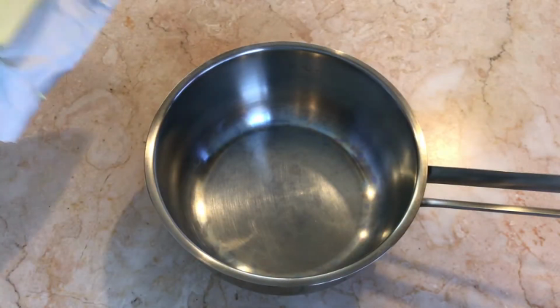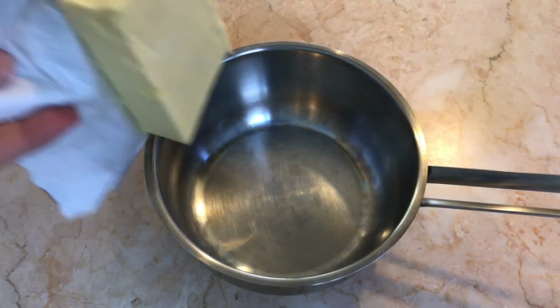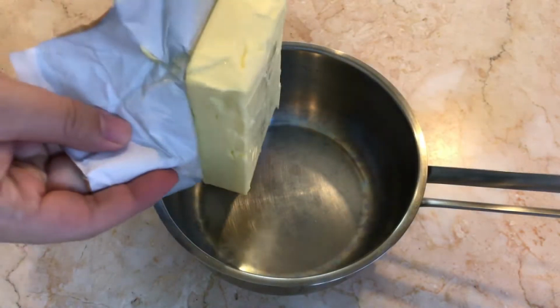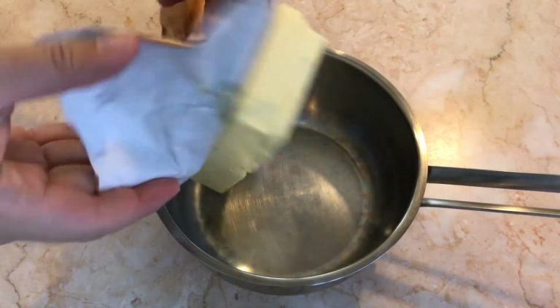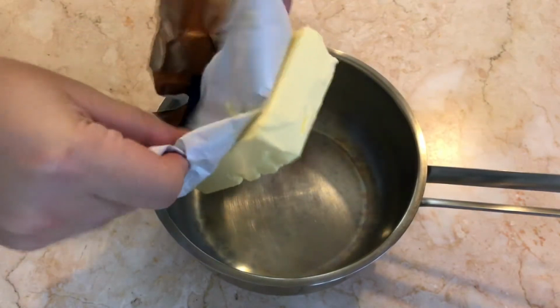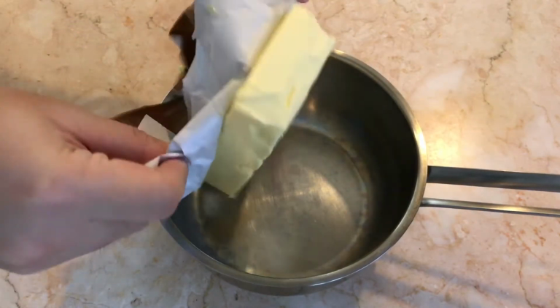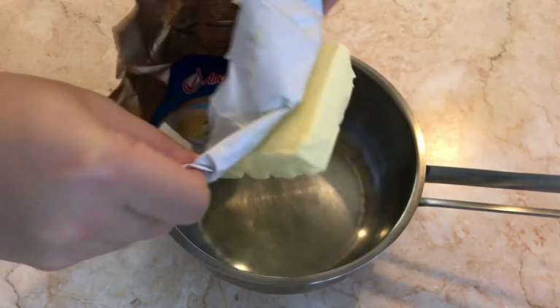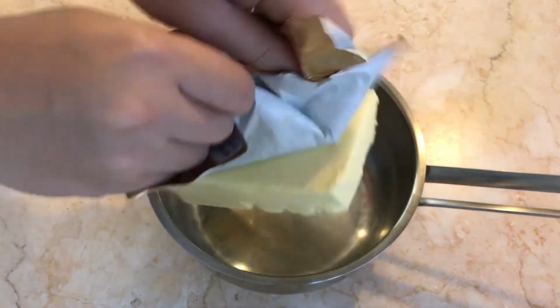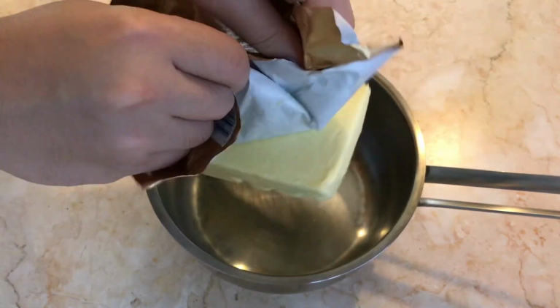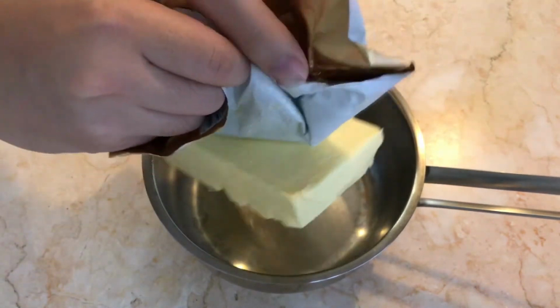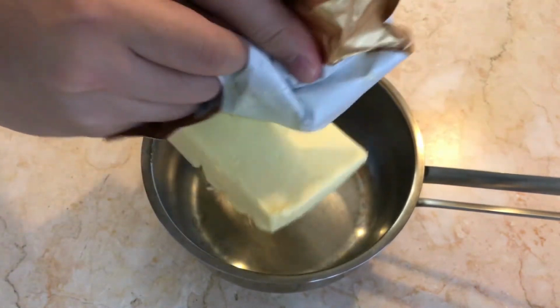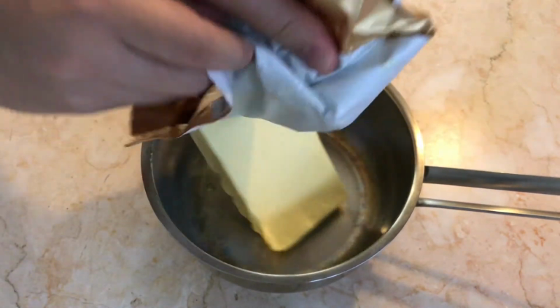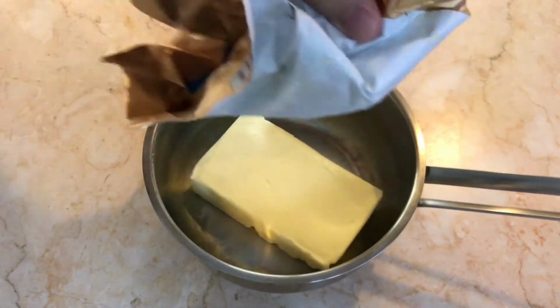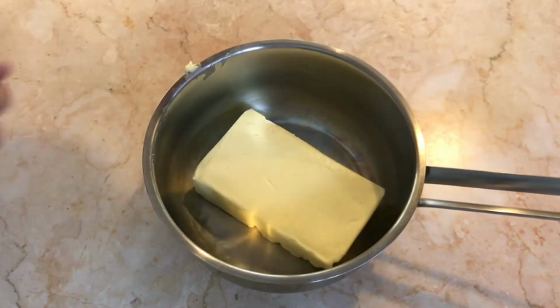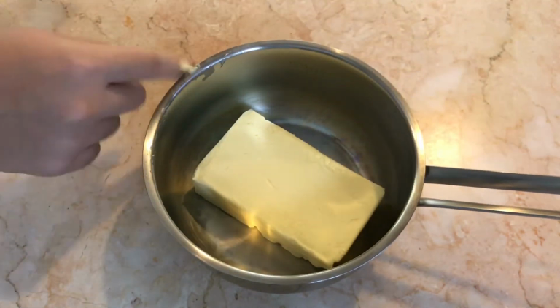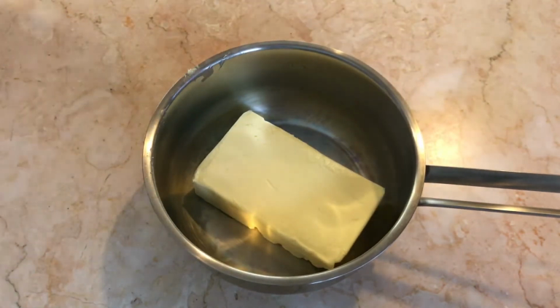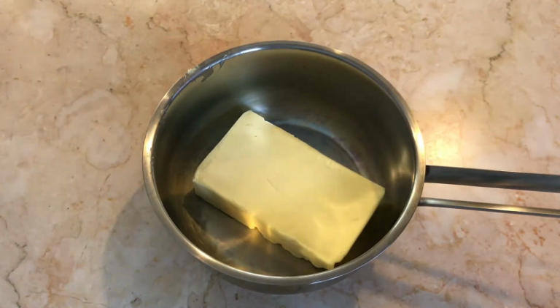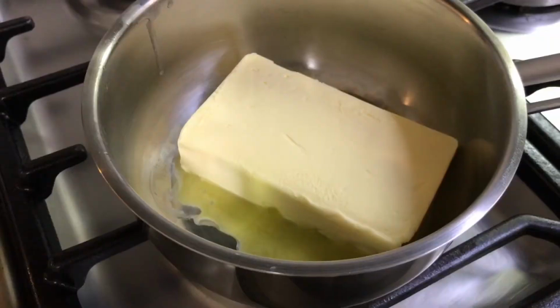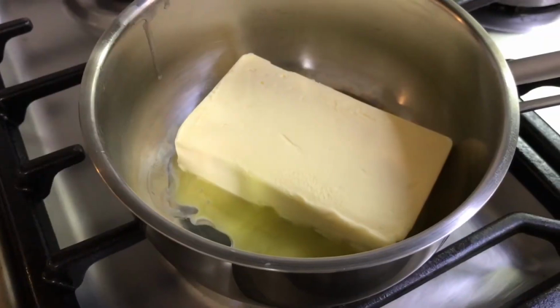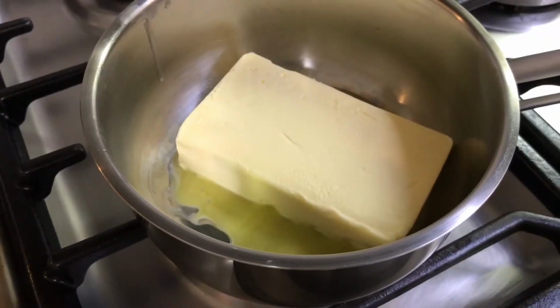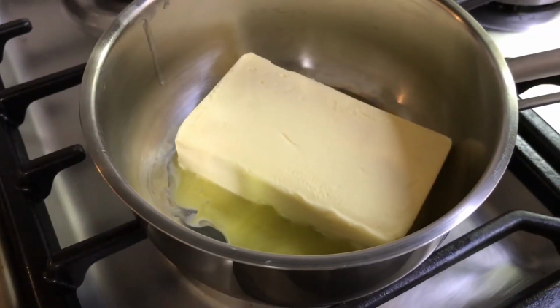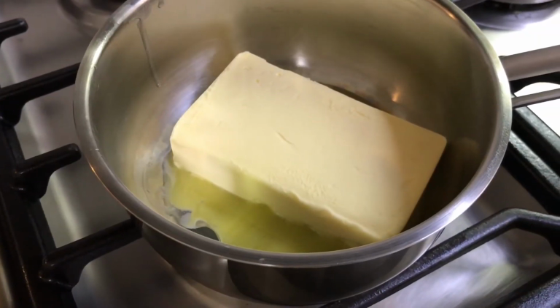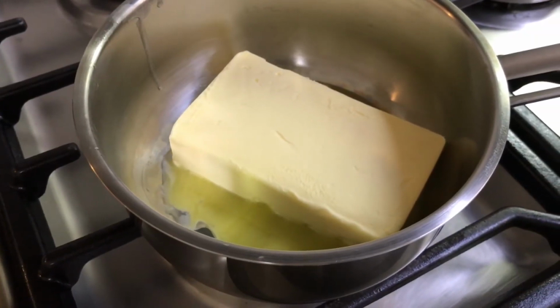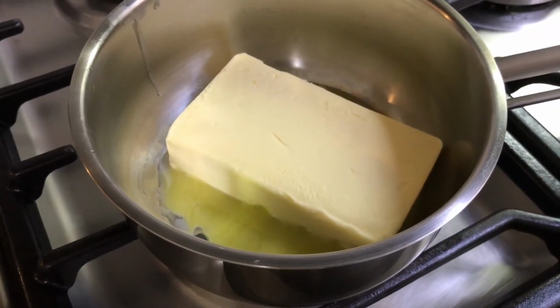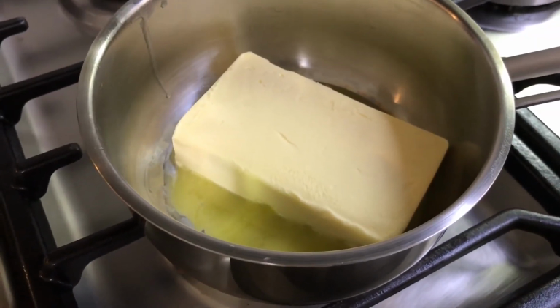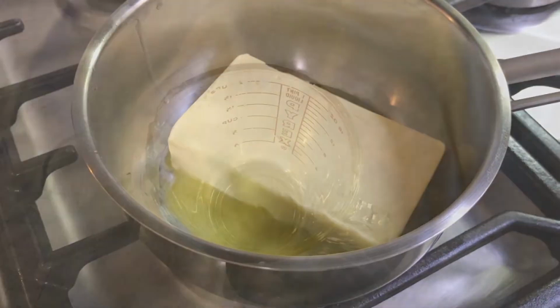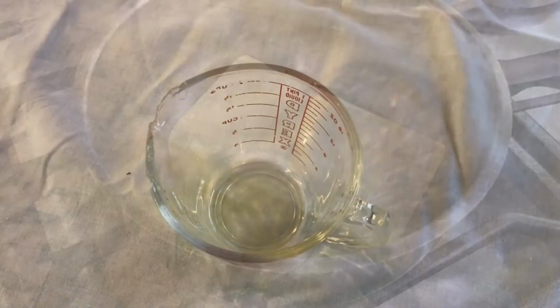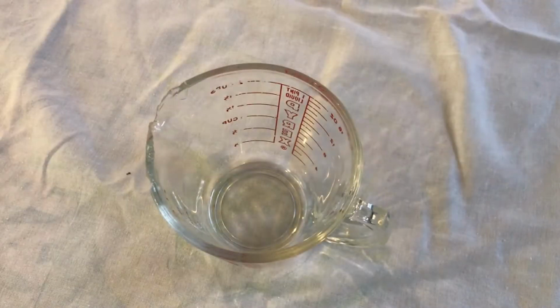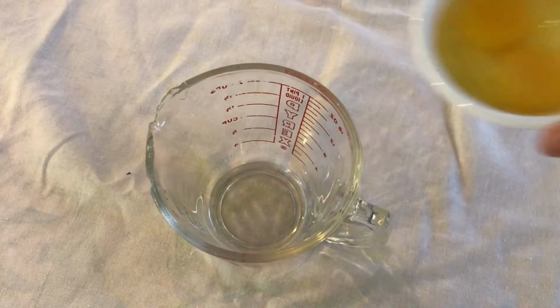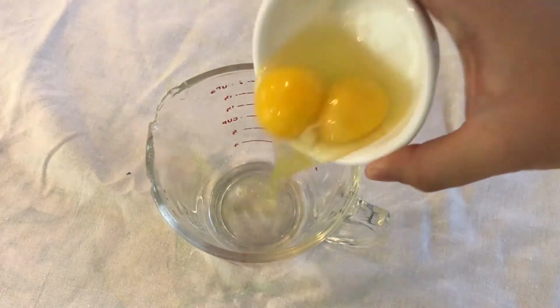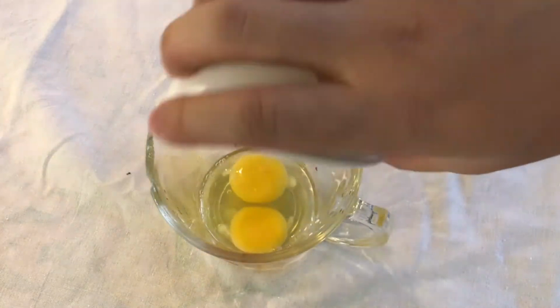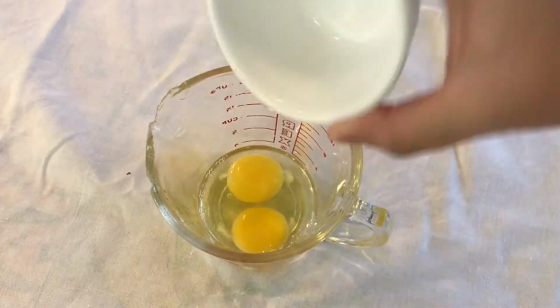First, we're going to place the butter in a saucepan. We're going to want to melt it. Make sure to cool it down after it's melted so it's not too hot in the dough.